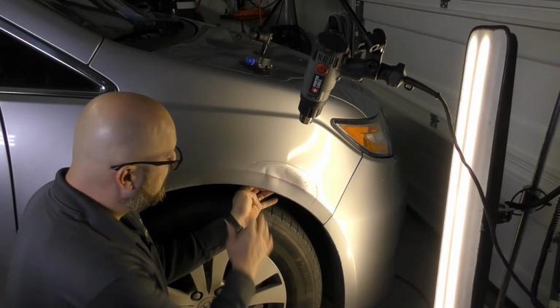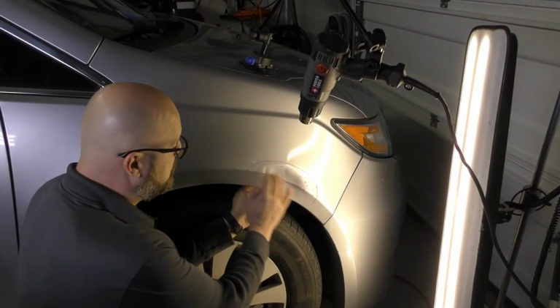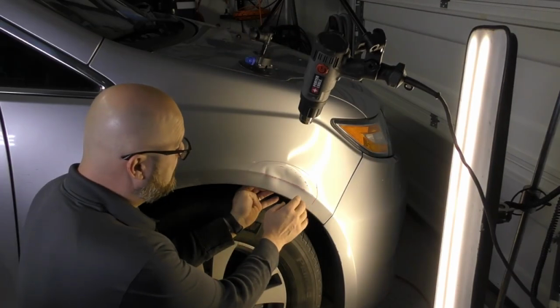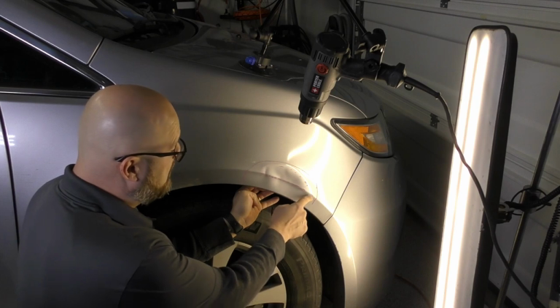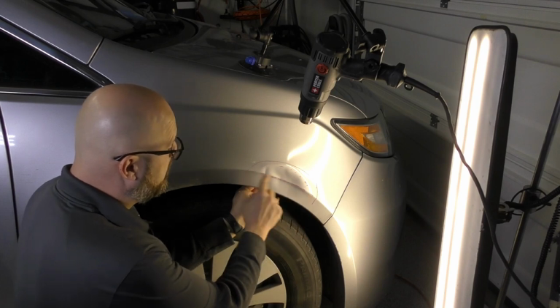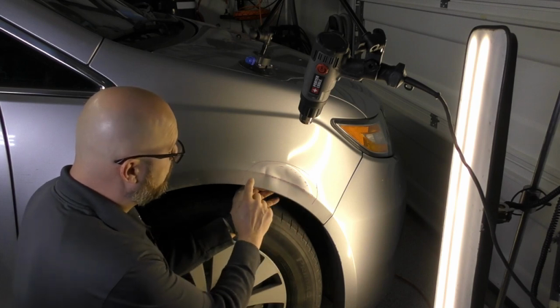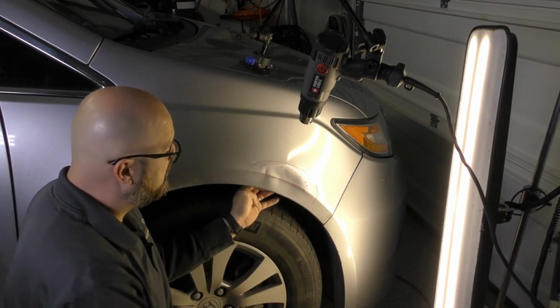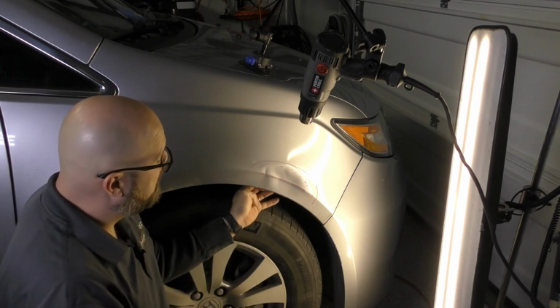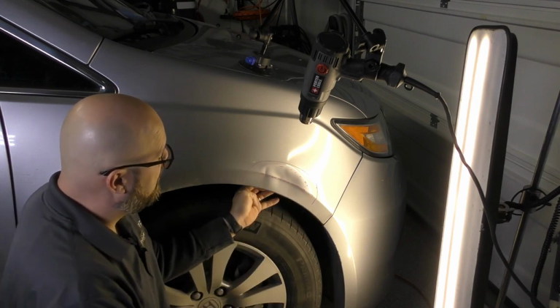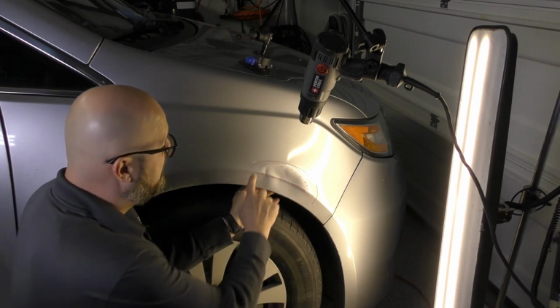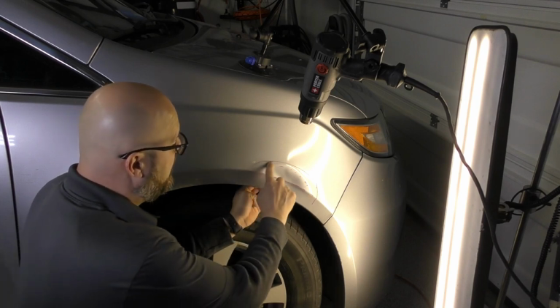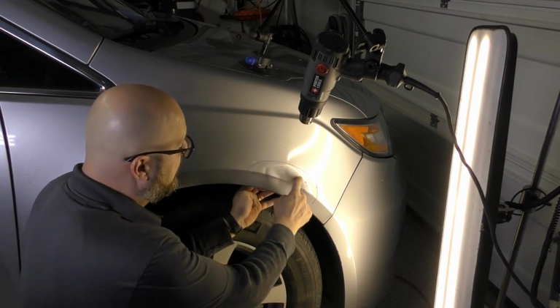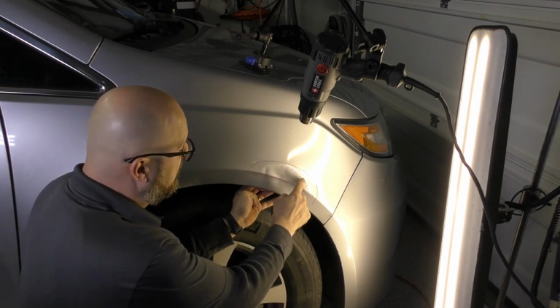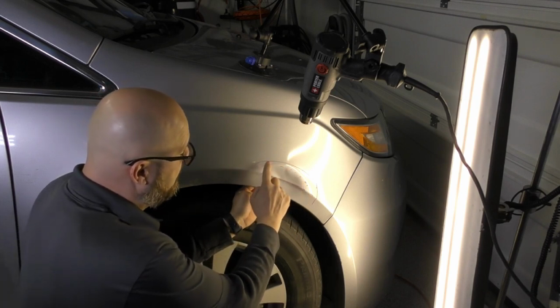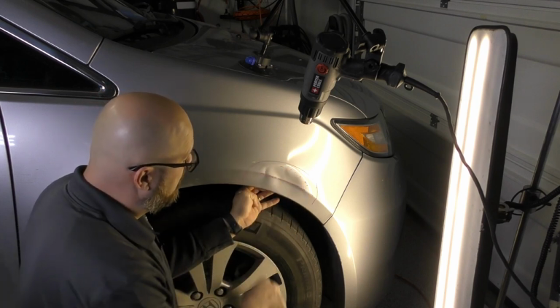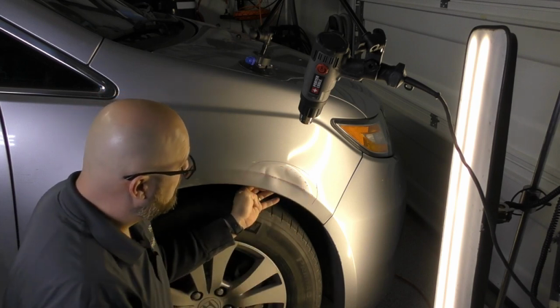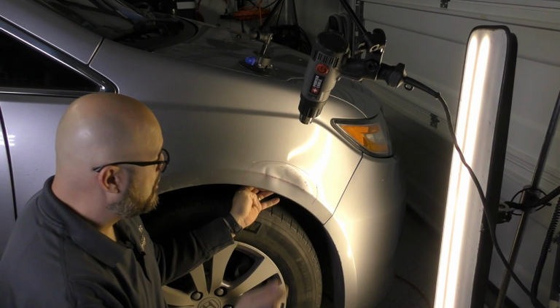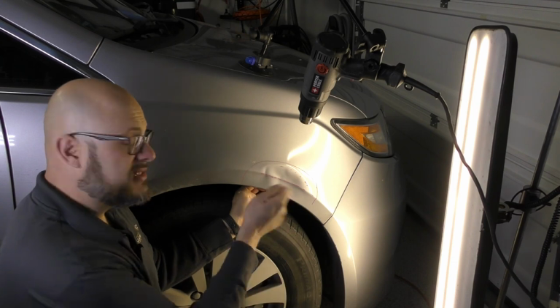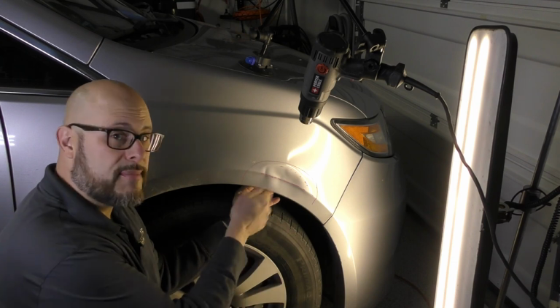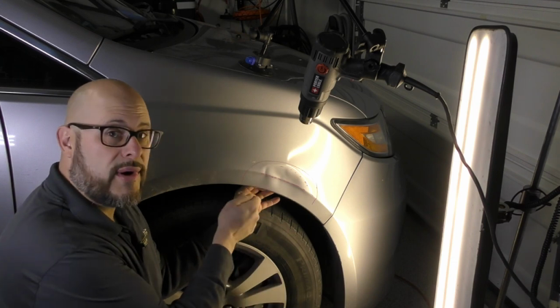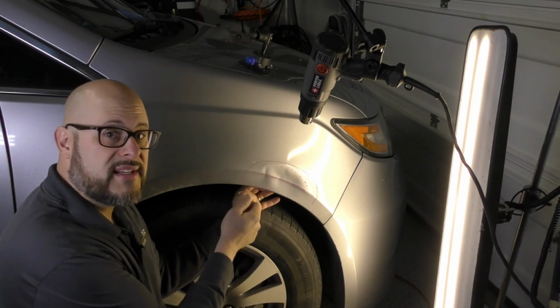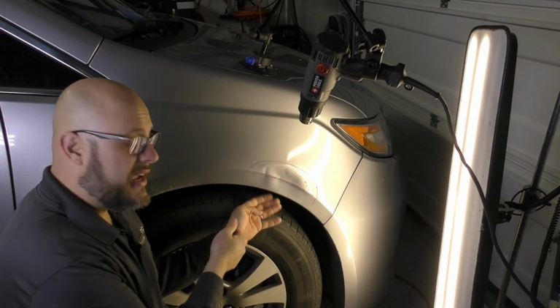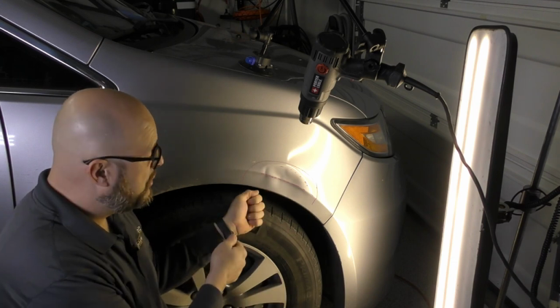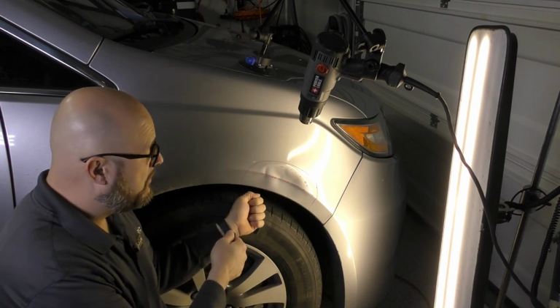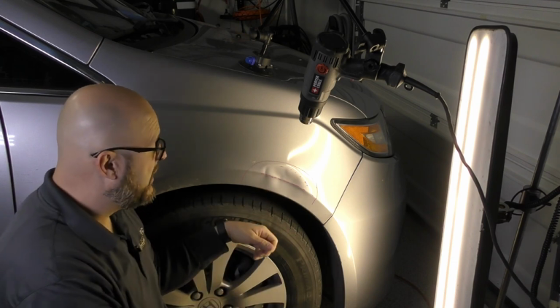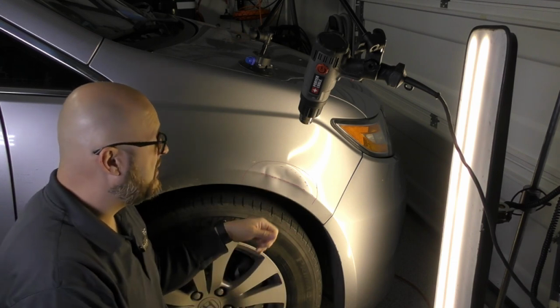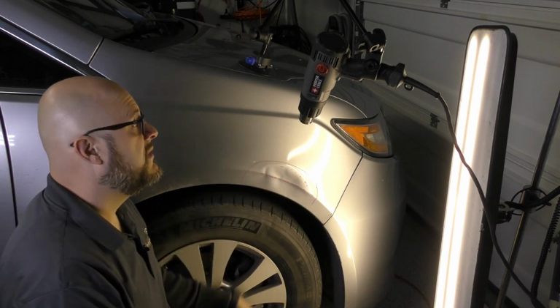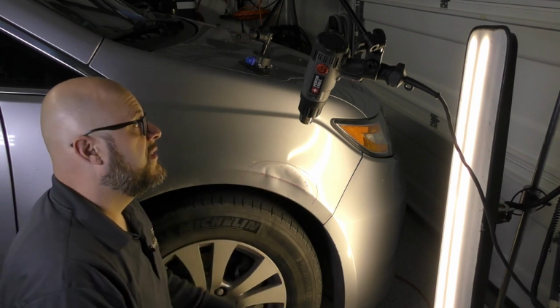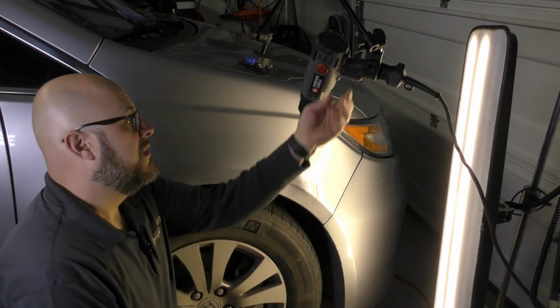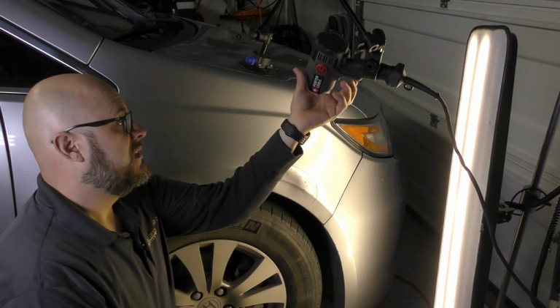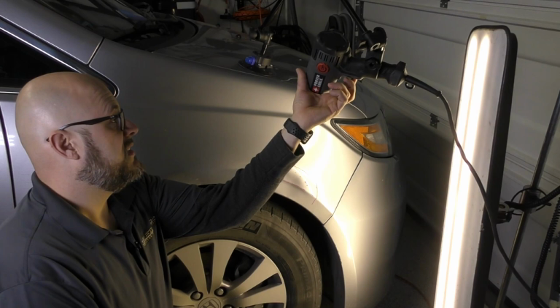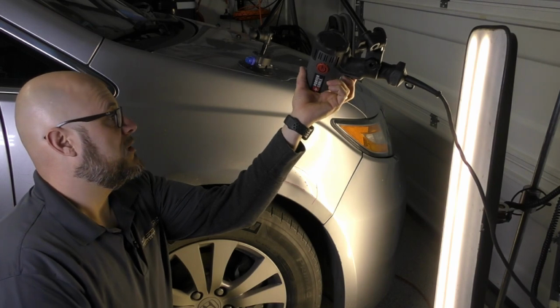This is really smashed up and we're going to be rebuilding this body line and knocking down a lot of these crowns. You'll see it's hammering quite a bit and pushing up from the back side. Let's get started.